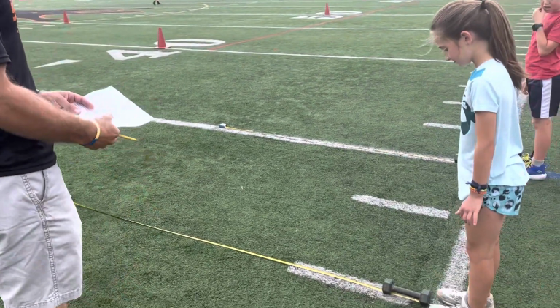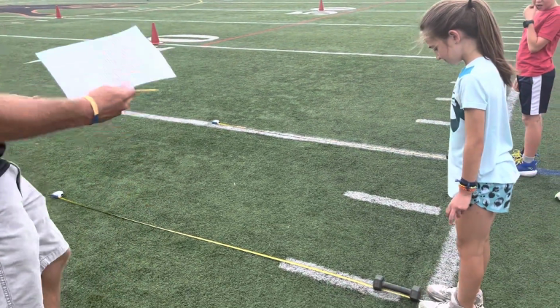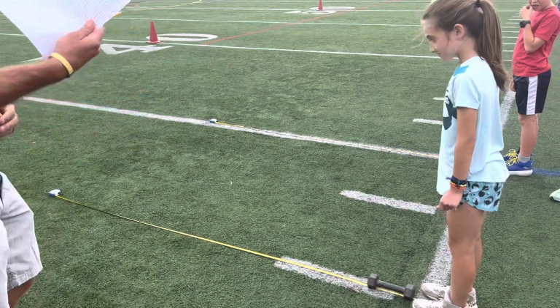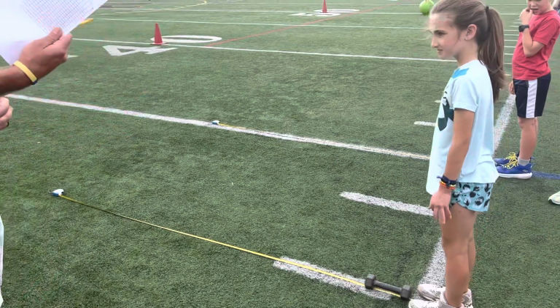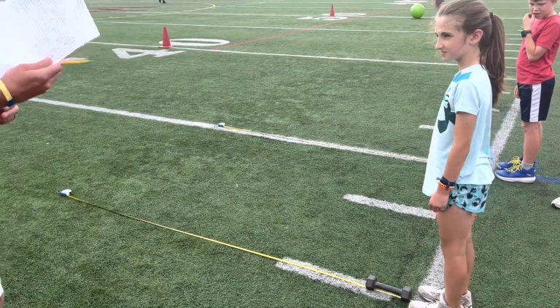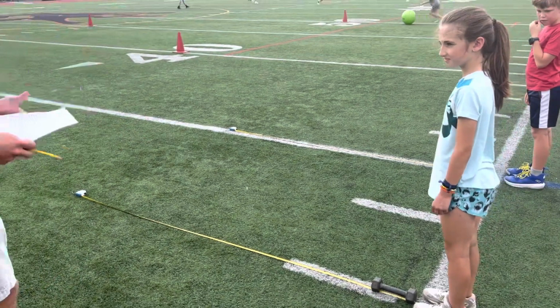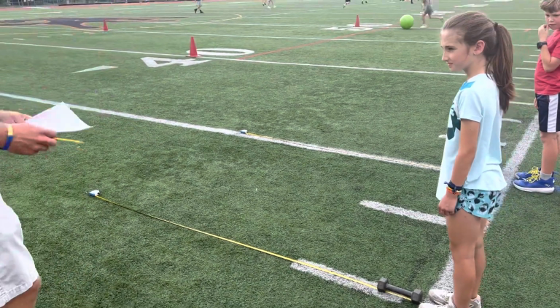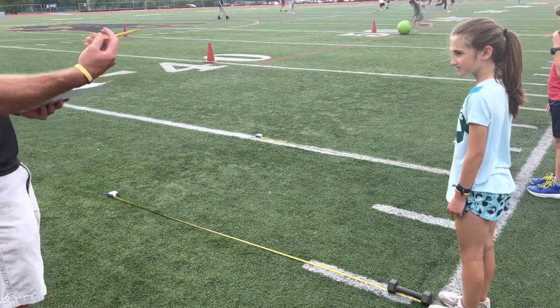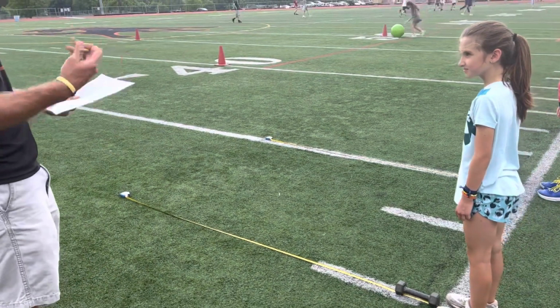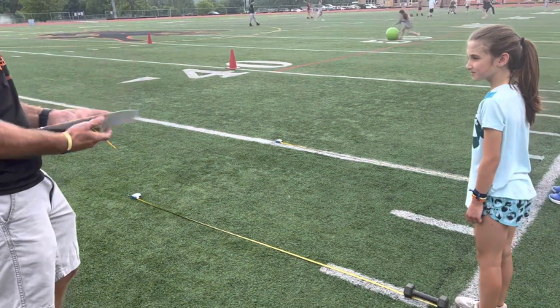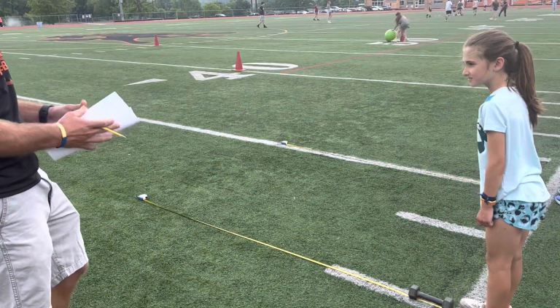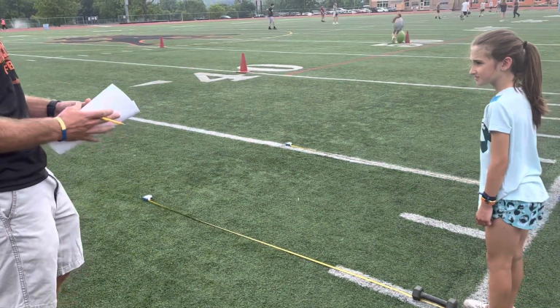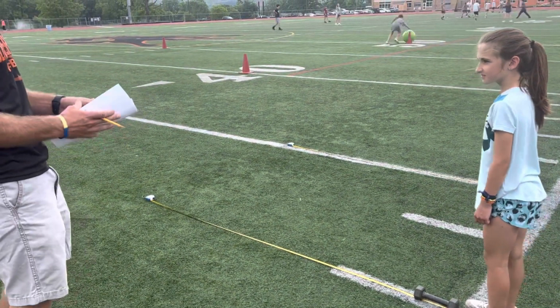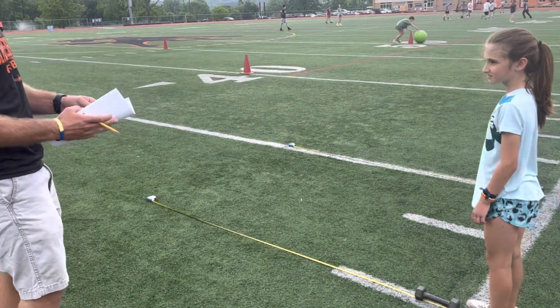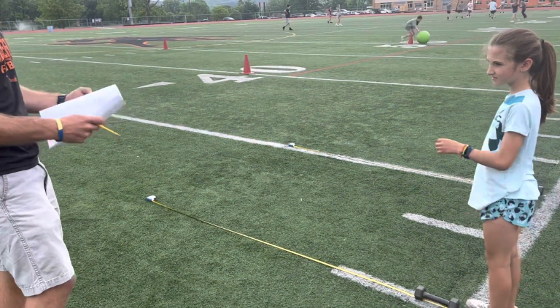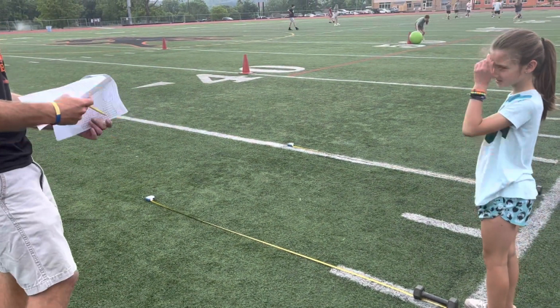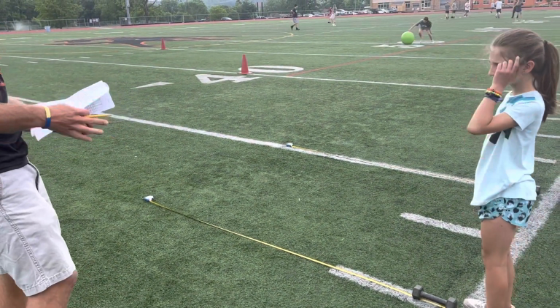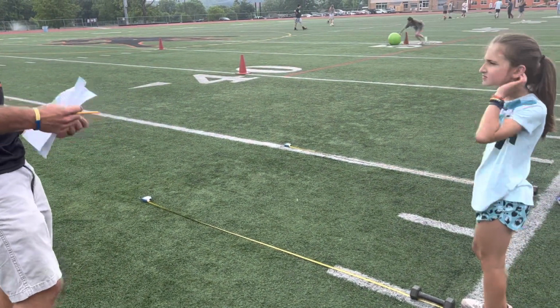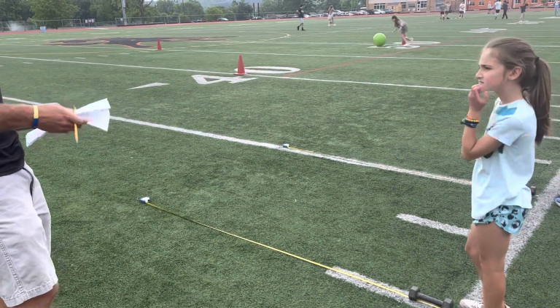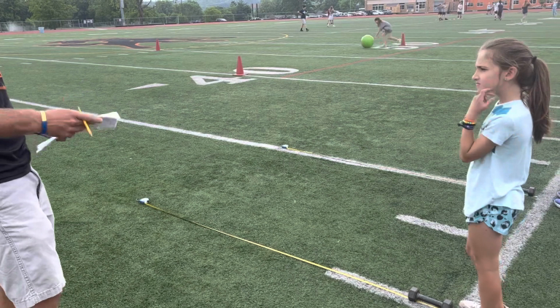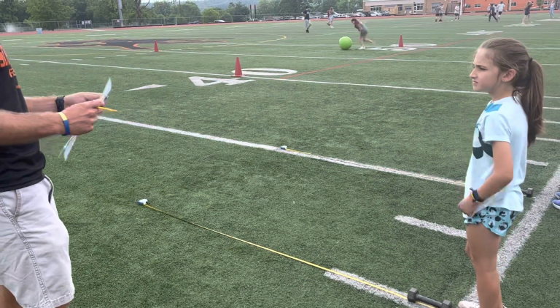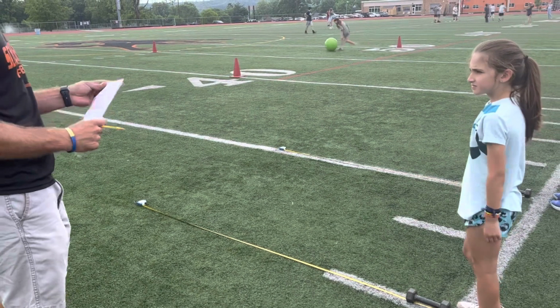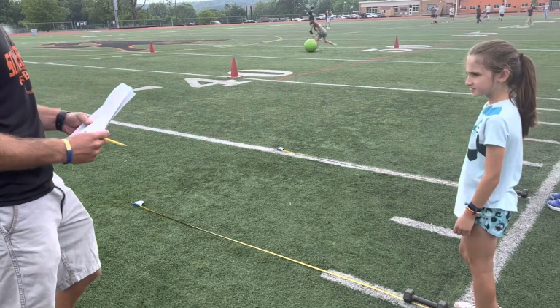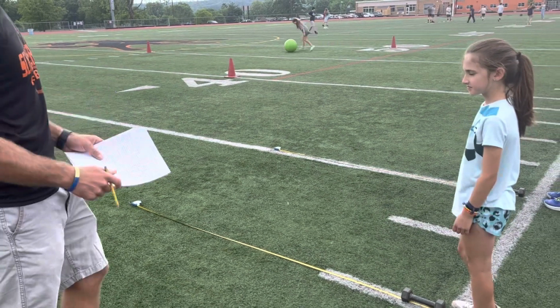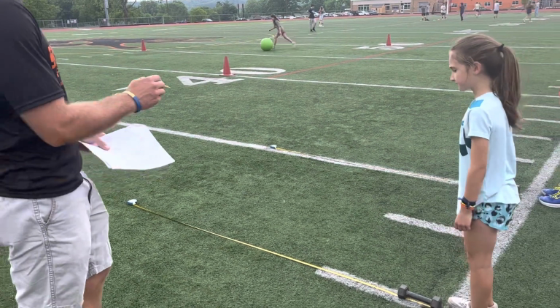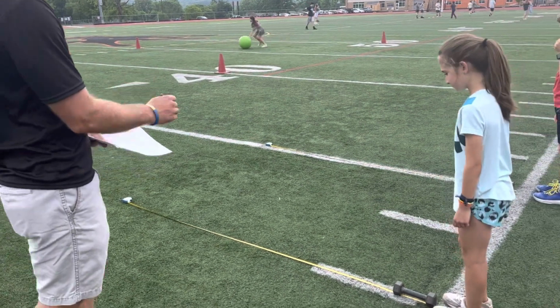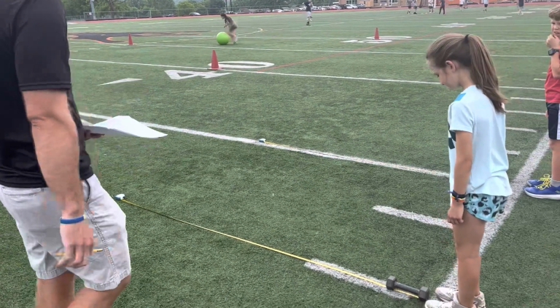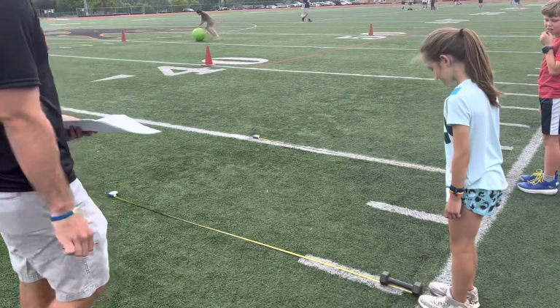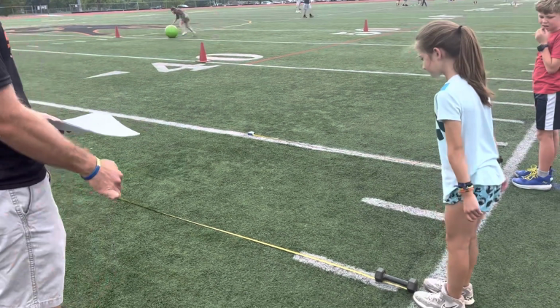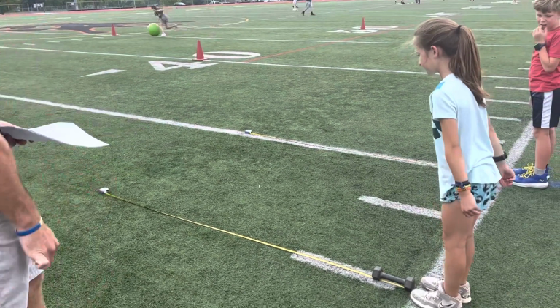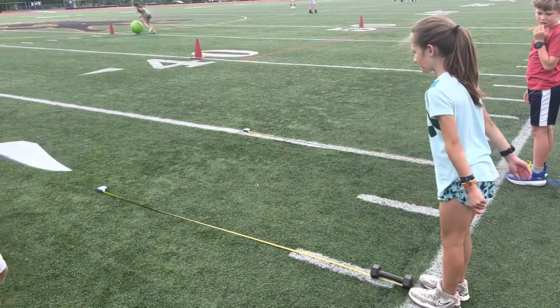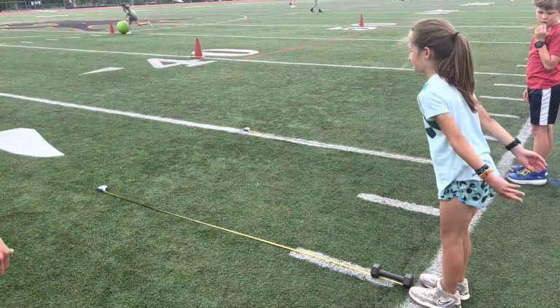I have my sheet with all my students named. Zoe's gonna tell me her name and her teacher. I'll find her teacher, find her name. All right, Zoe, when you are ready, you can go ahead and practice the standing long jump.